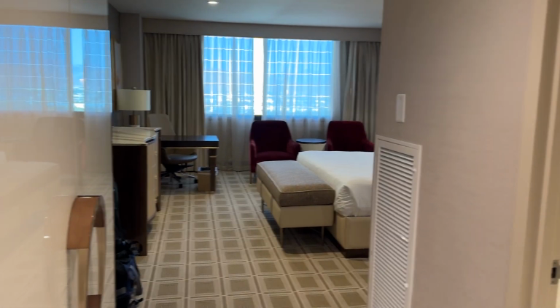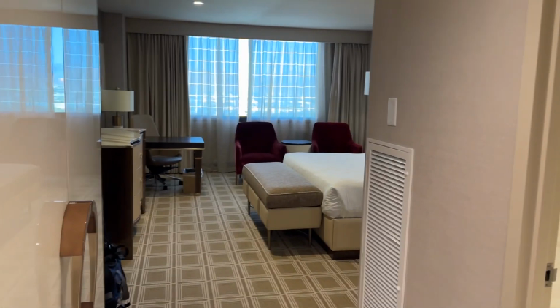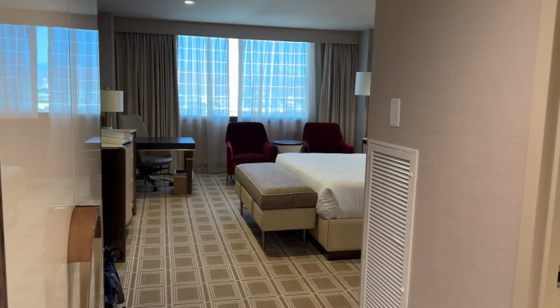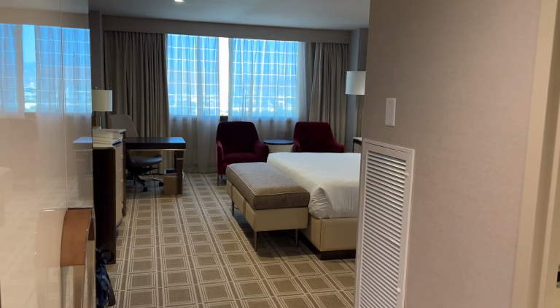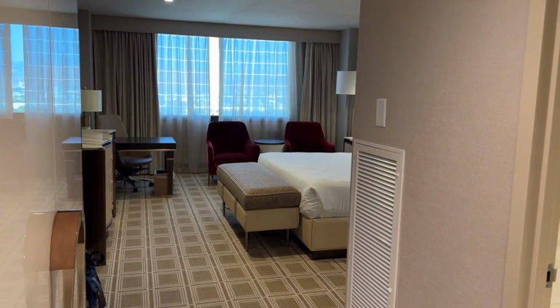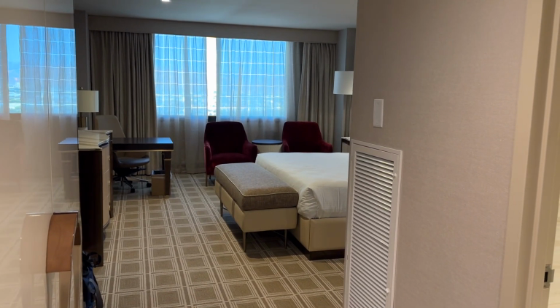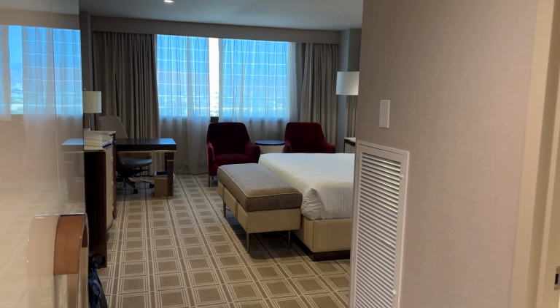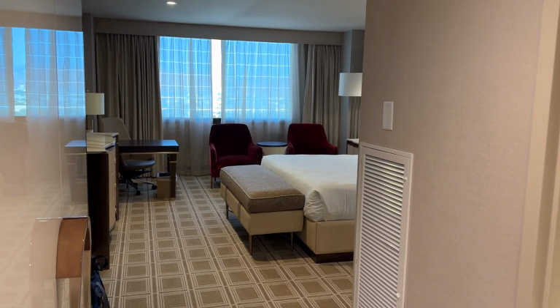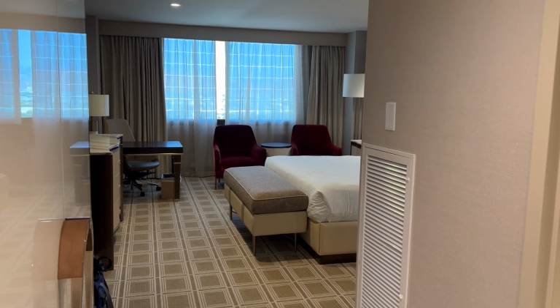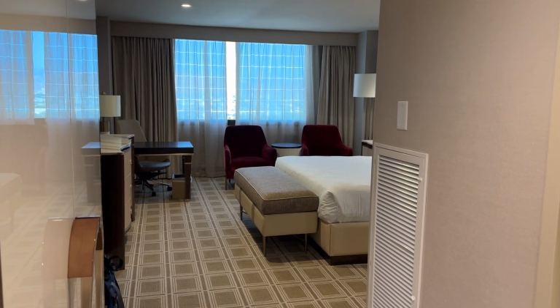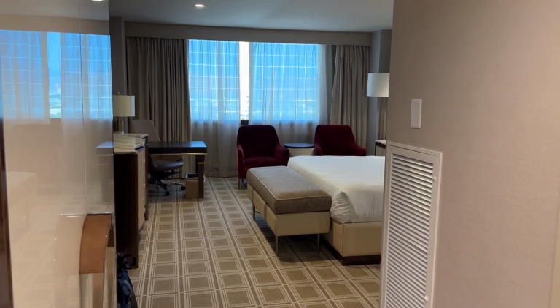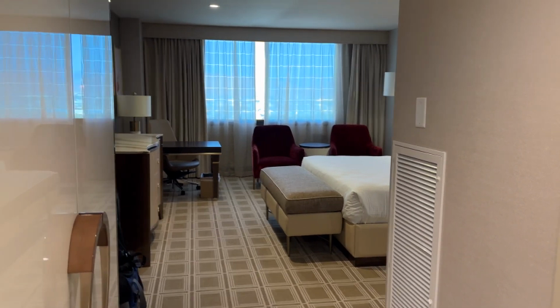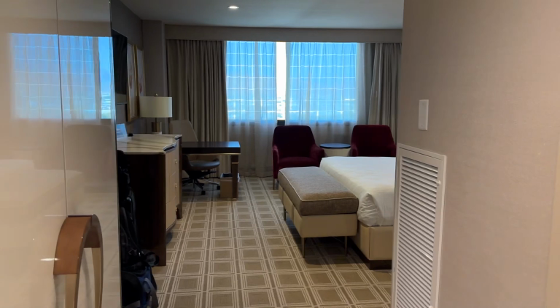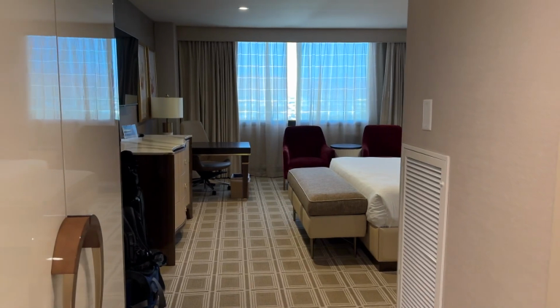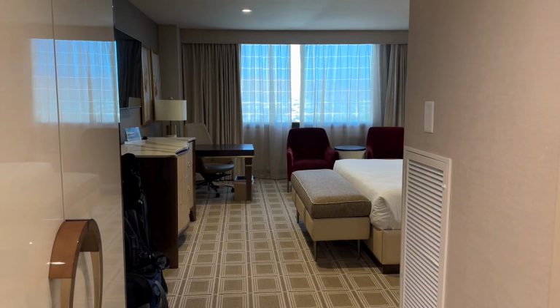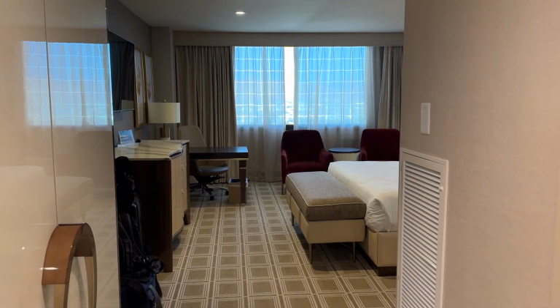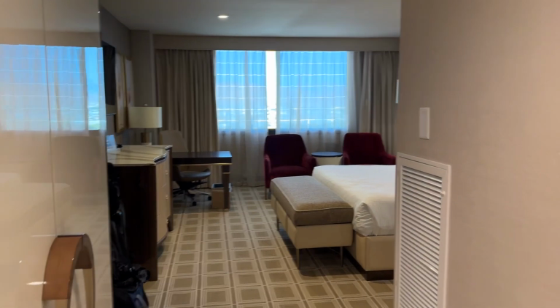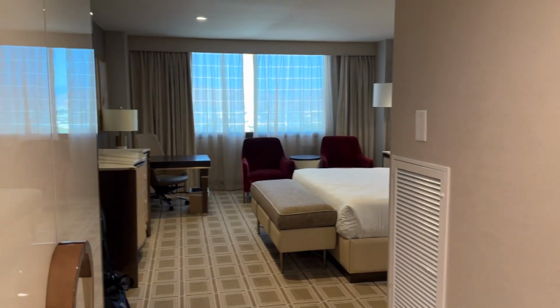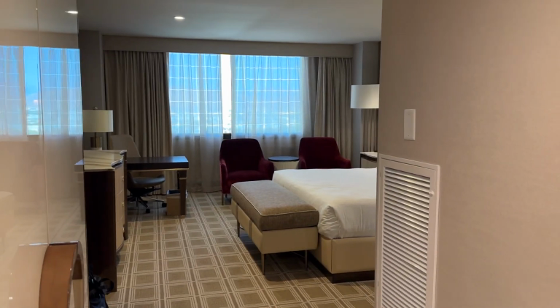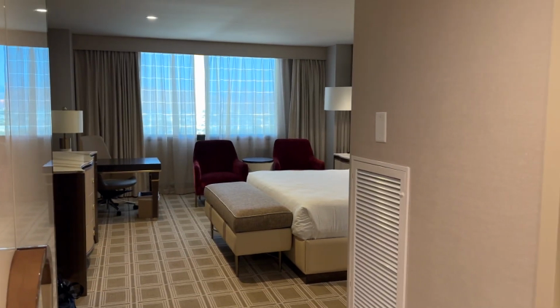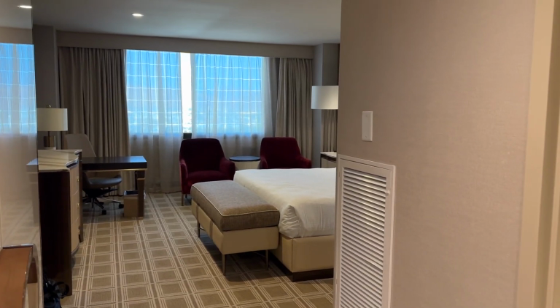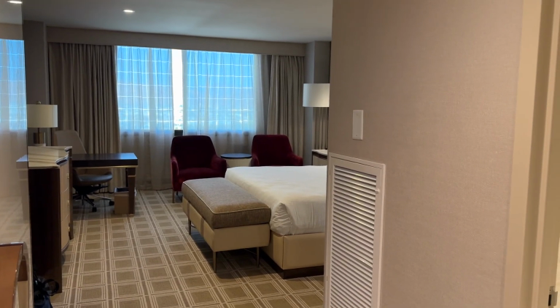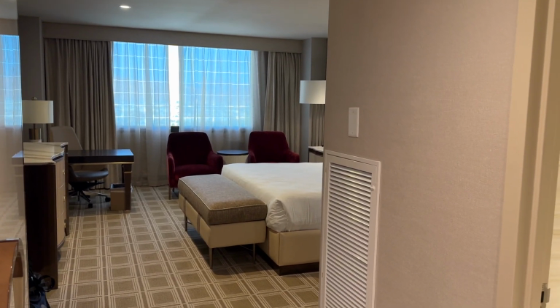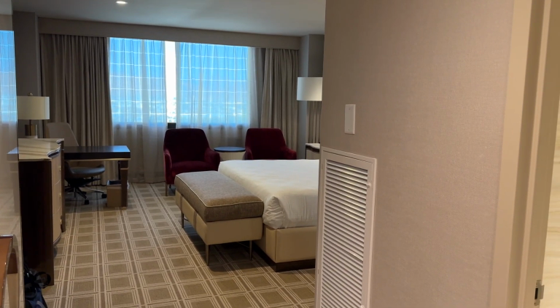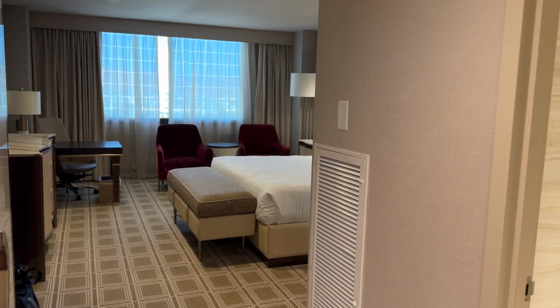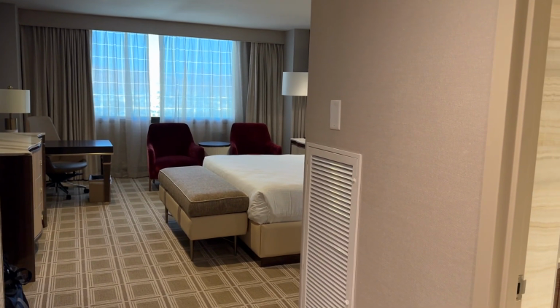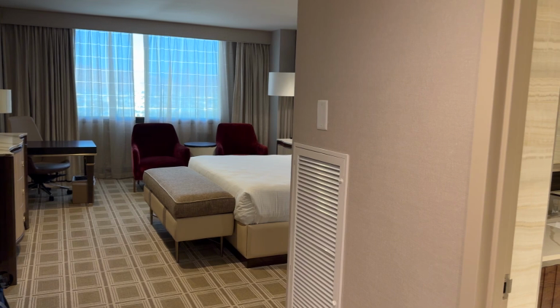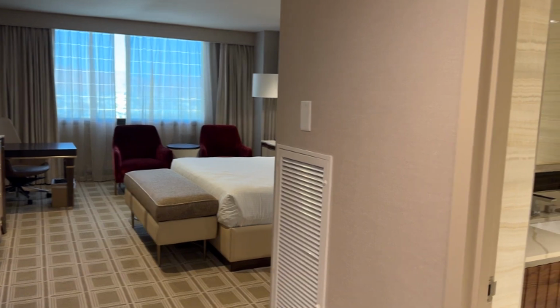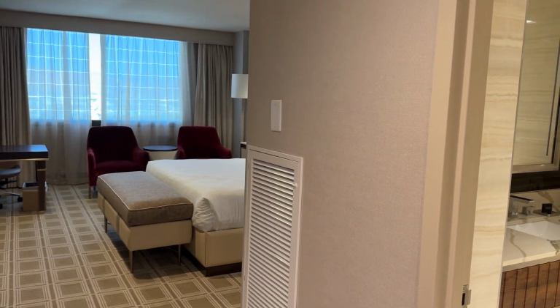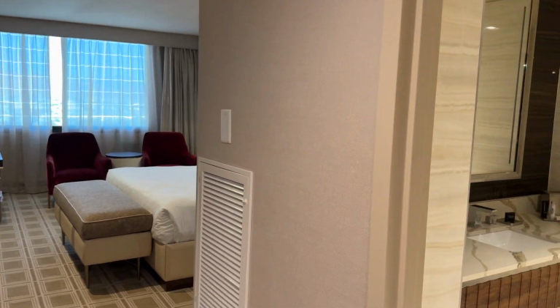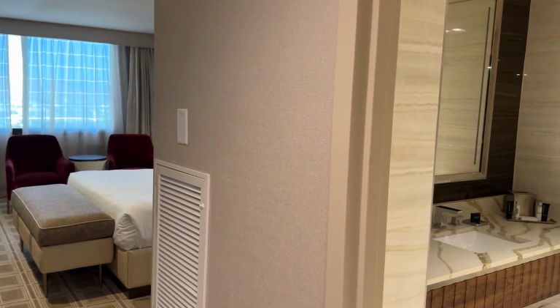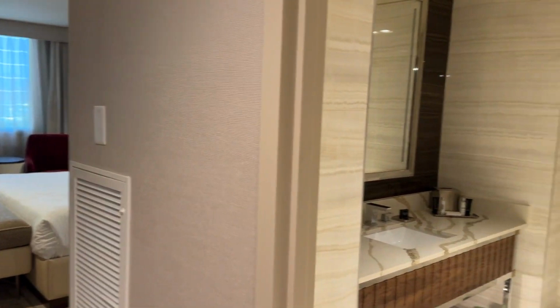Hey everybody, welcome back. This is another room tour of the GSR Hotel. Today we're in the Vista King room and I'll give you a tour.